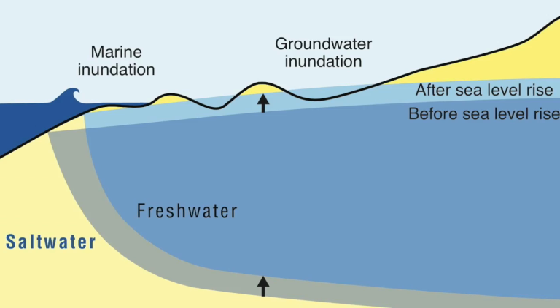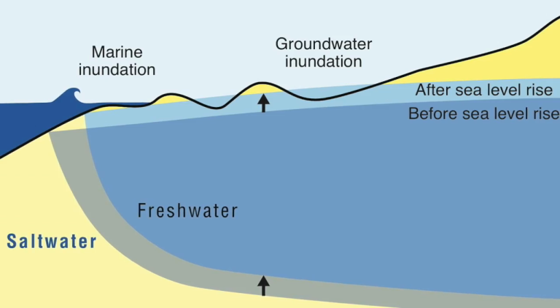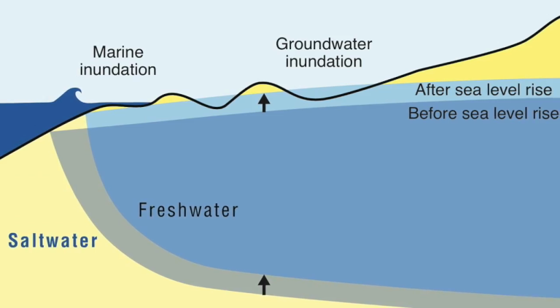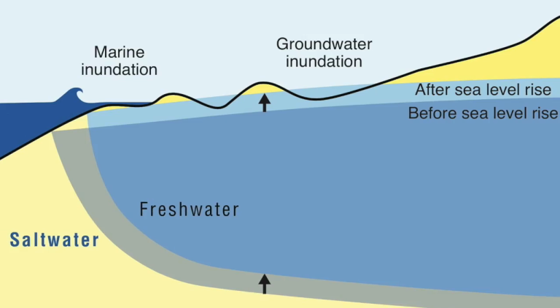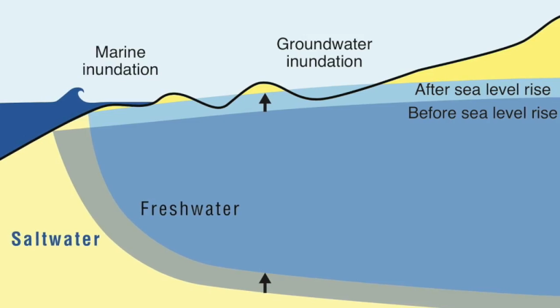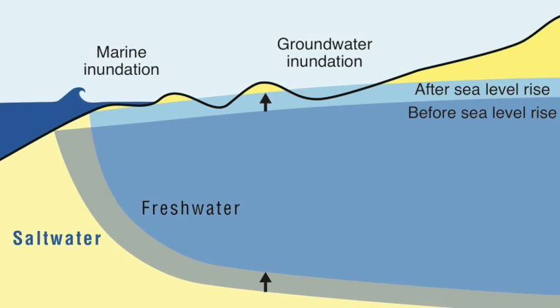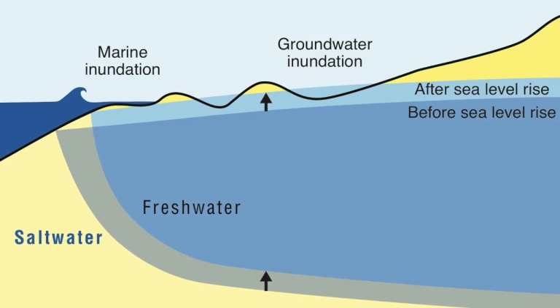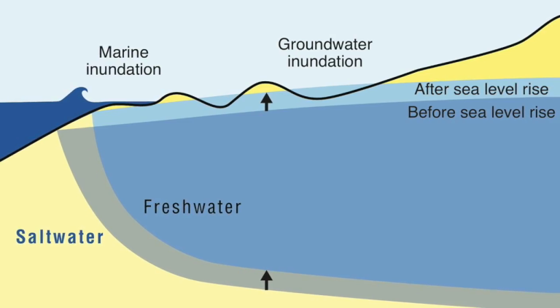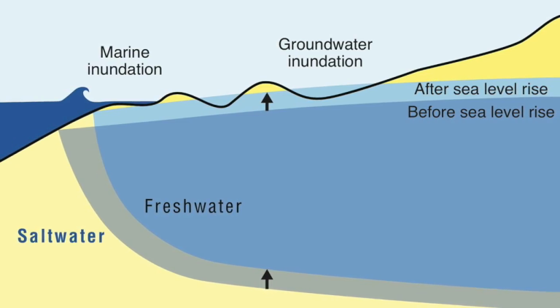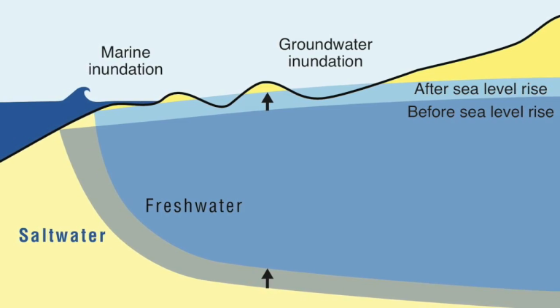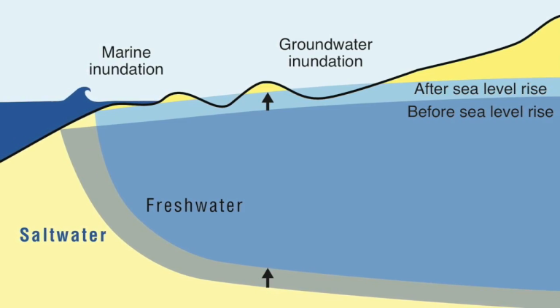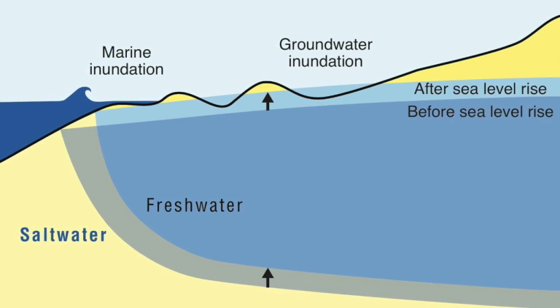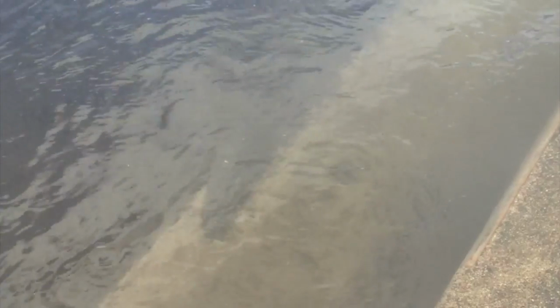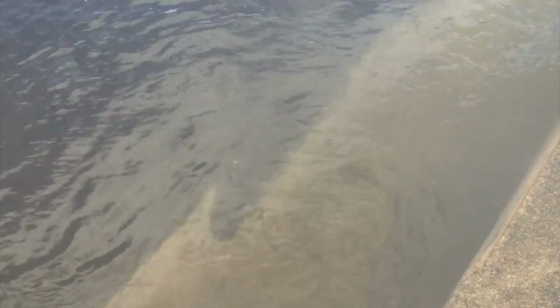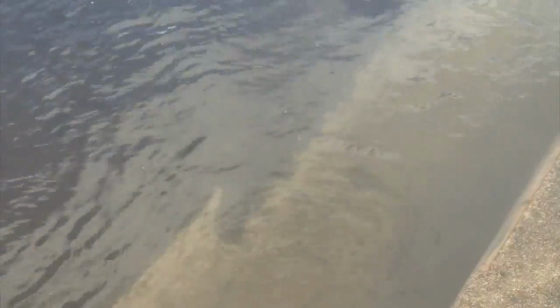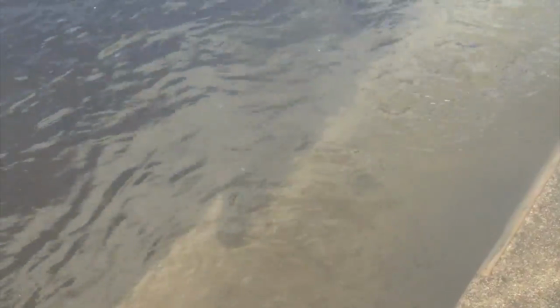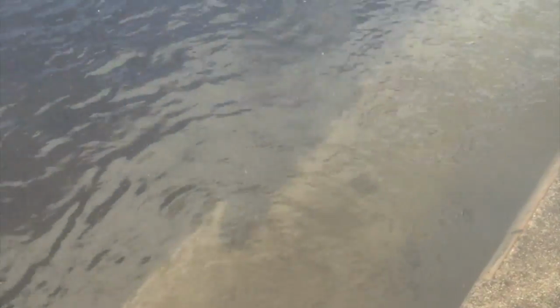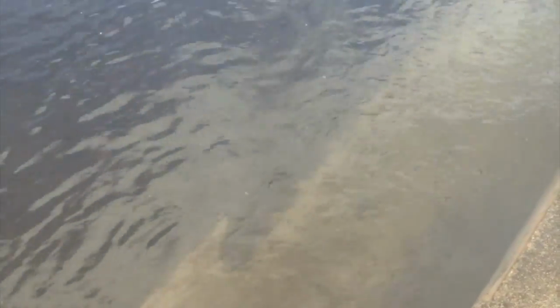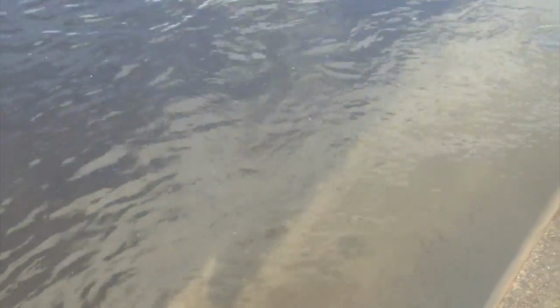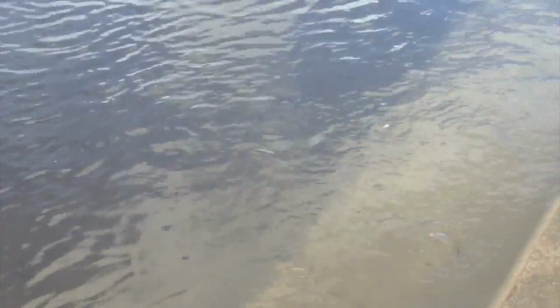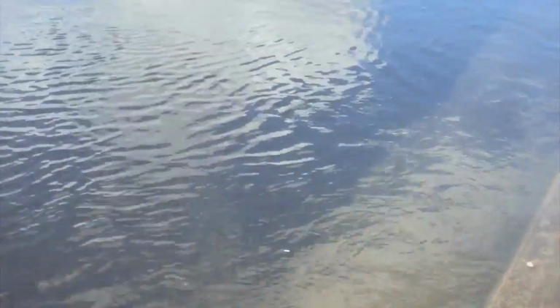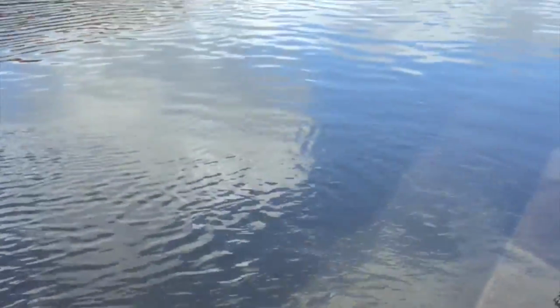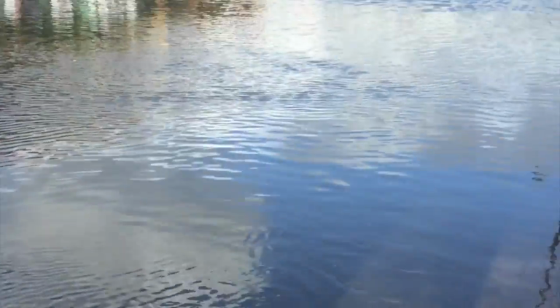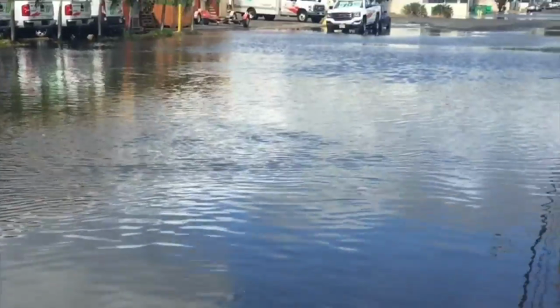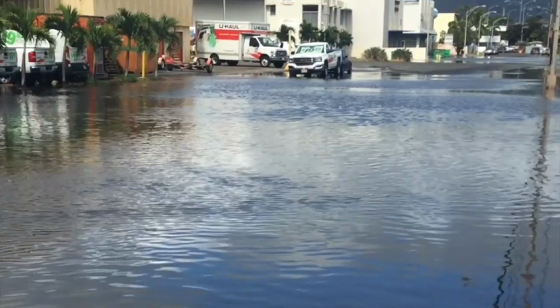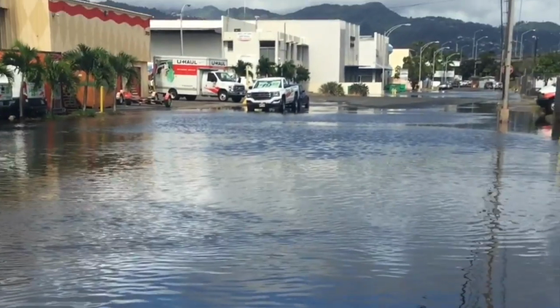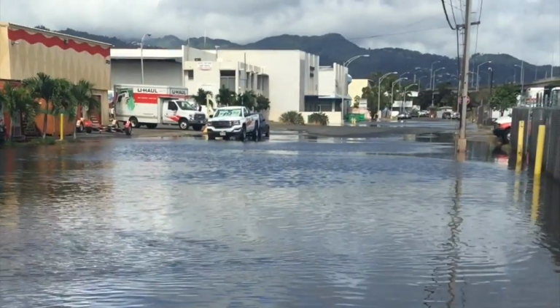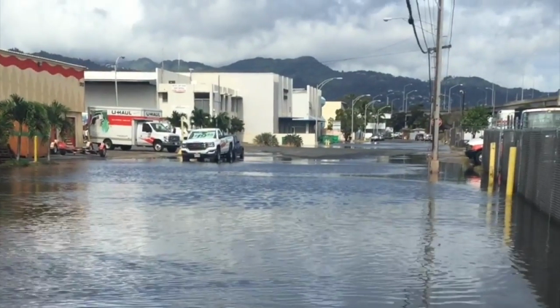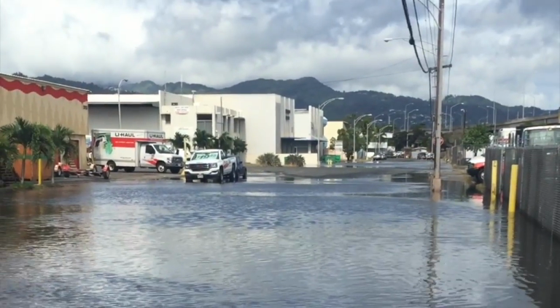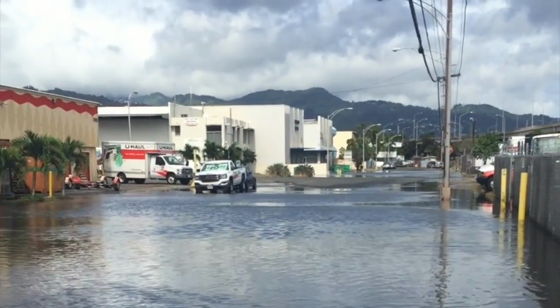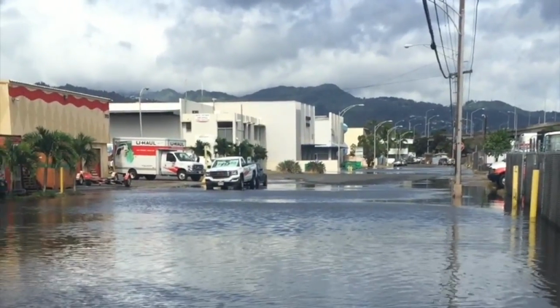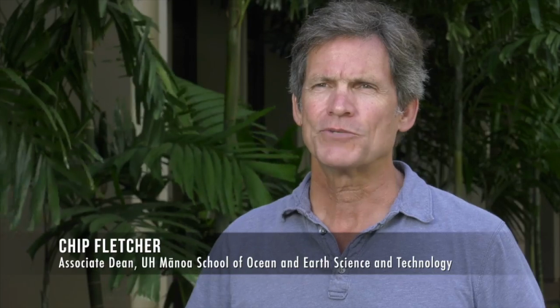Groundwater inundation is when groundwater is lifted above the land surface as the sea level rises. Storm drain flooding occurs when high tide enters storm drainage and flows onto streets, which already happens in areas near Honolulu International Airport.